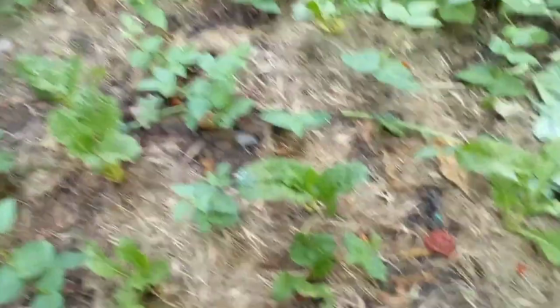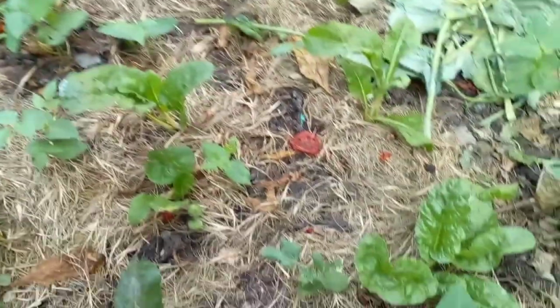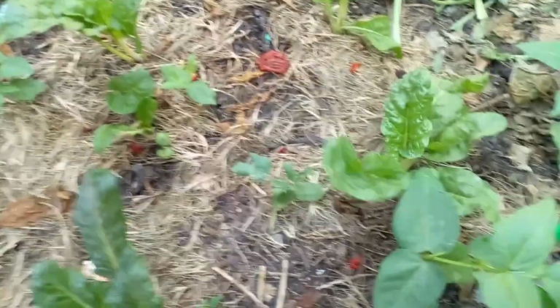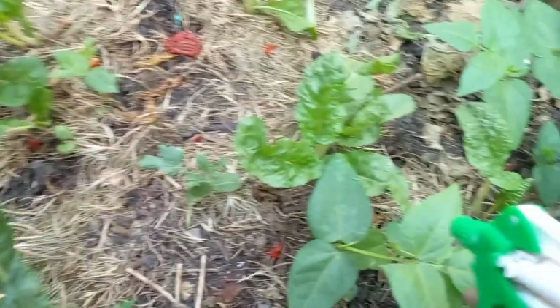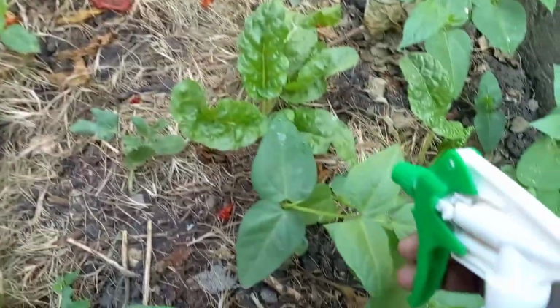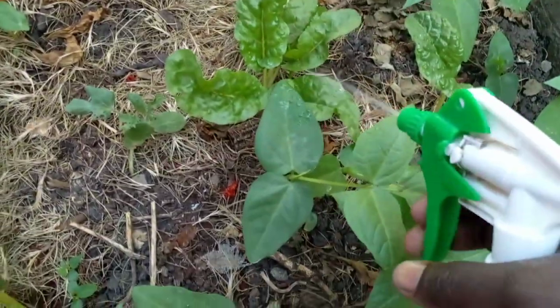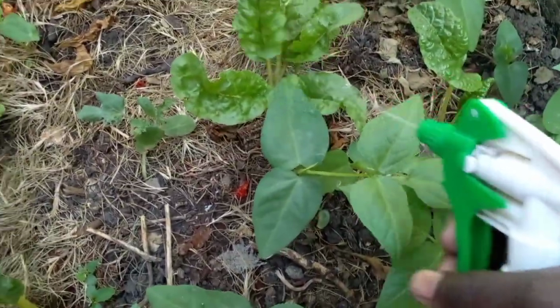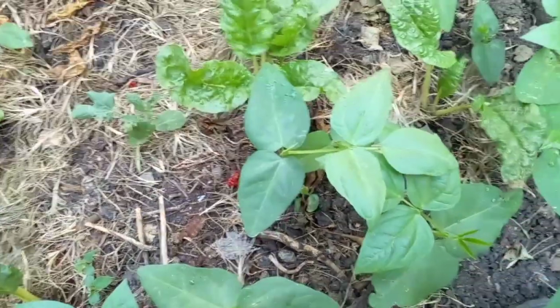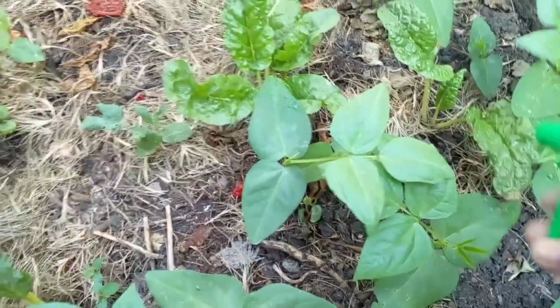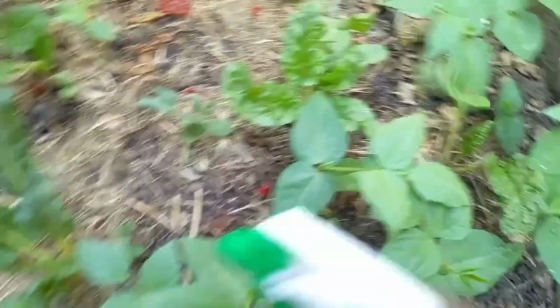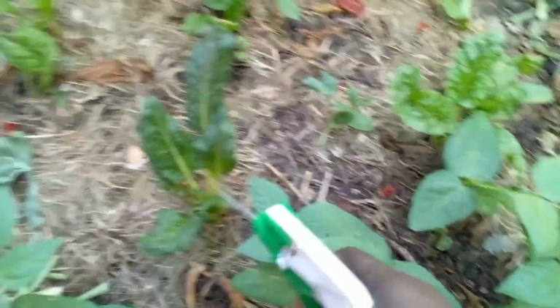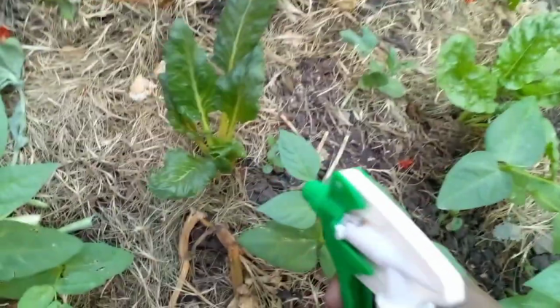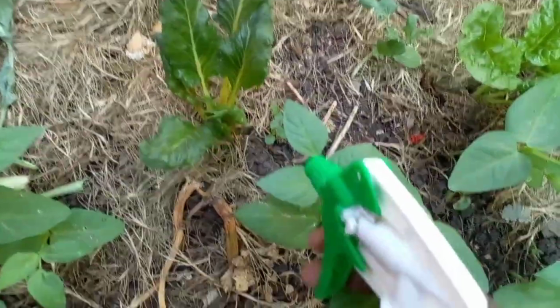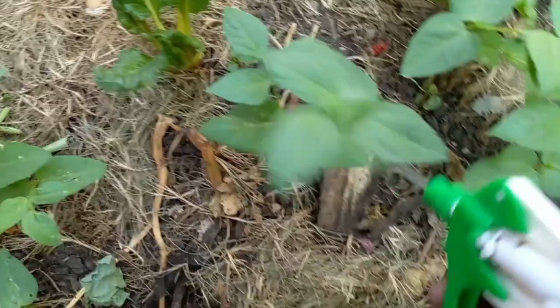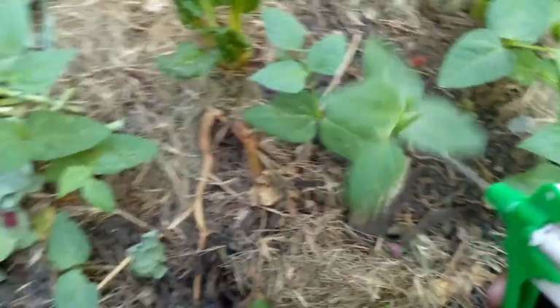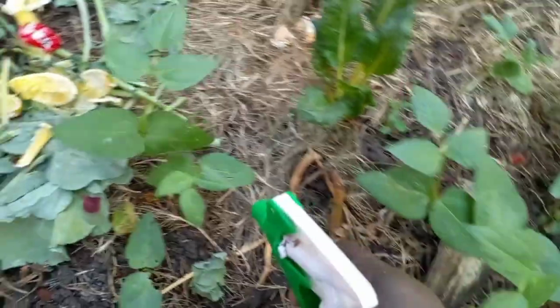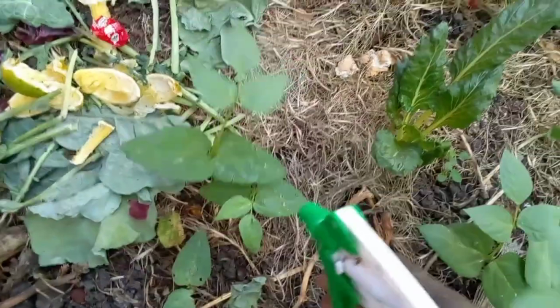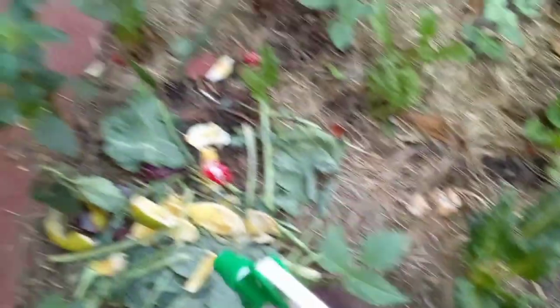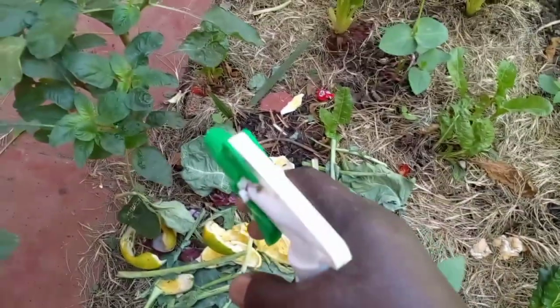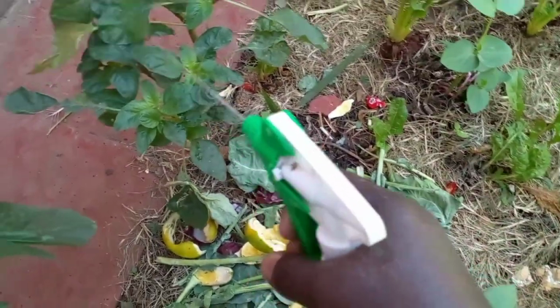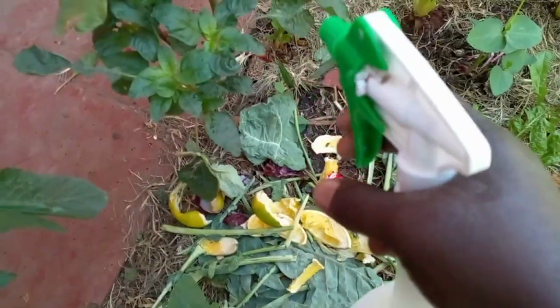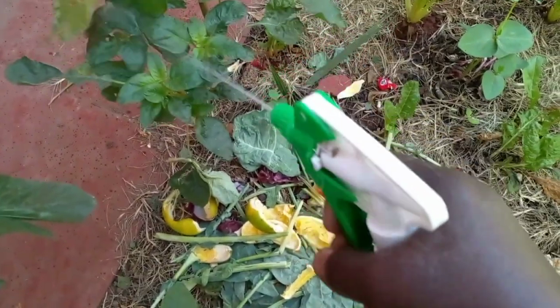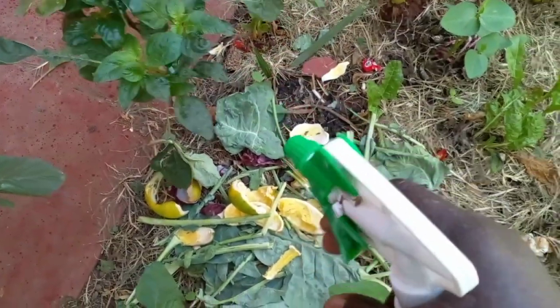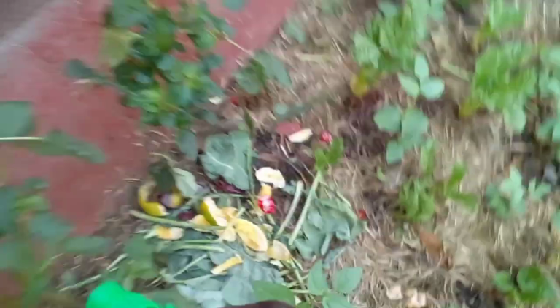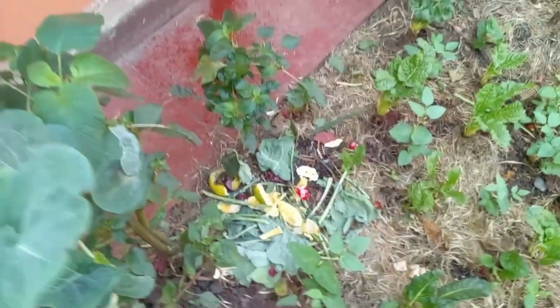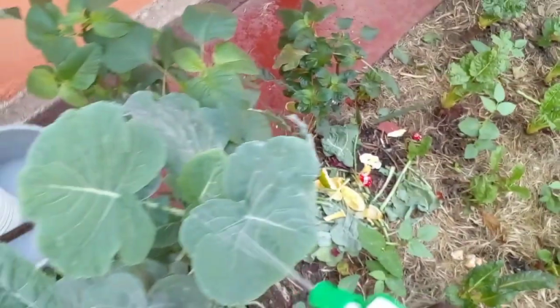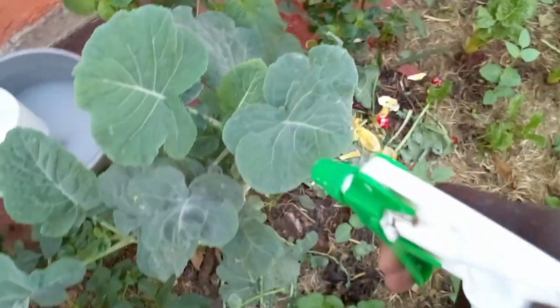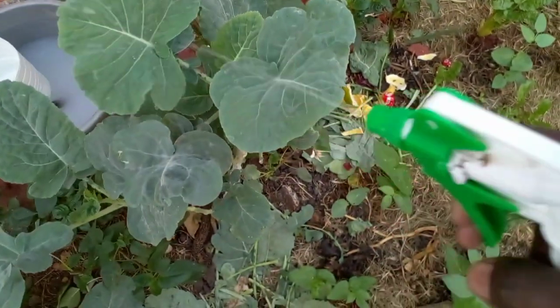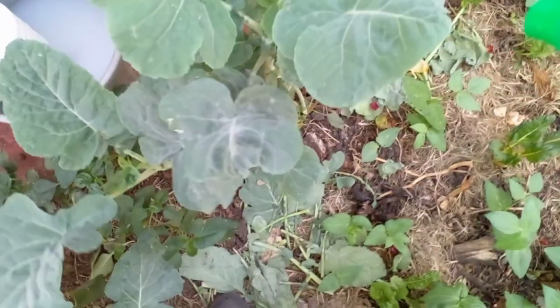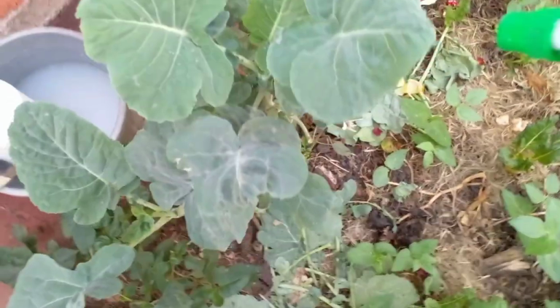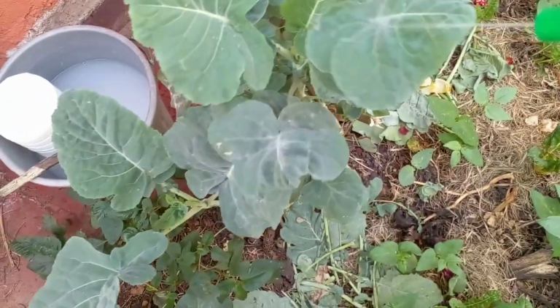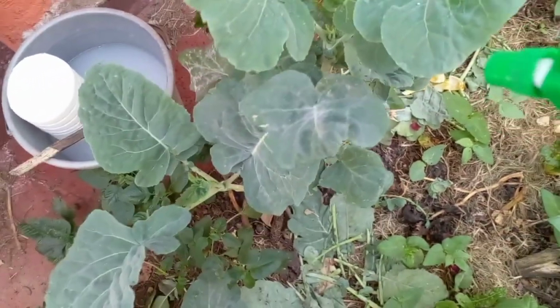I also planted cowpeas. As you can see, I'm going to spray them as well. Enjoy the video, and remember to connect with those you don't know so our community can grow.